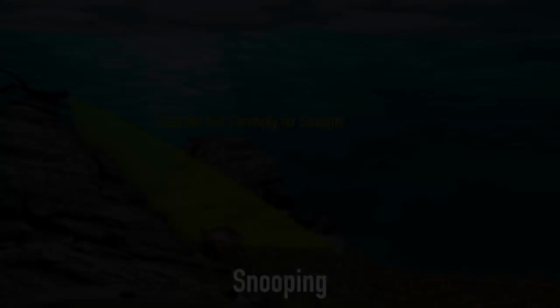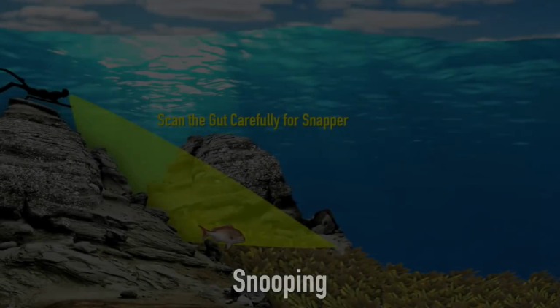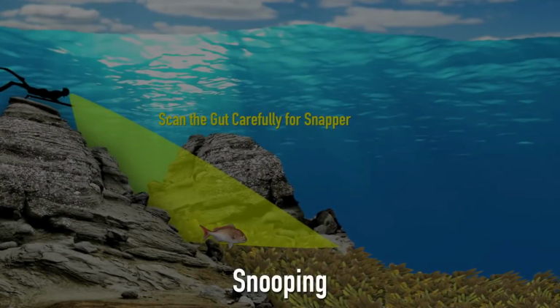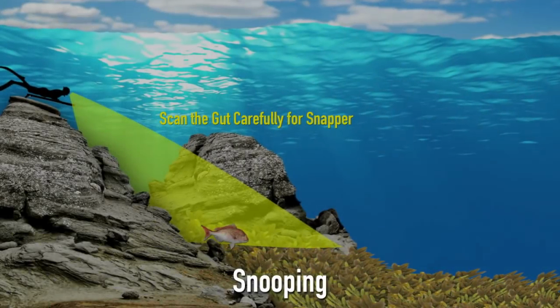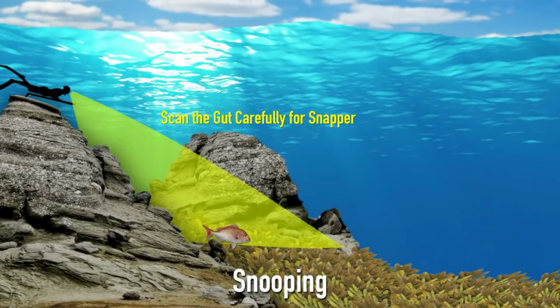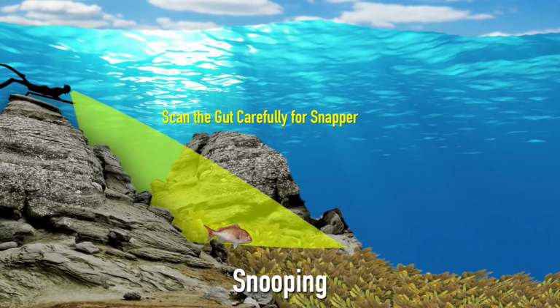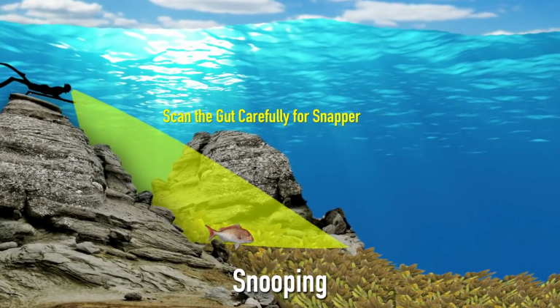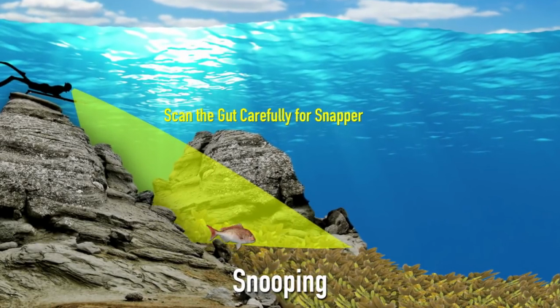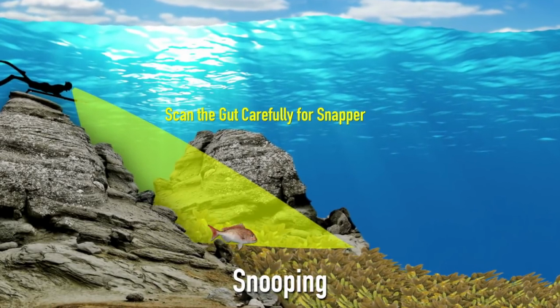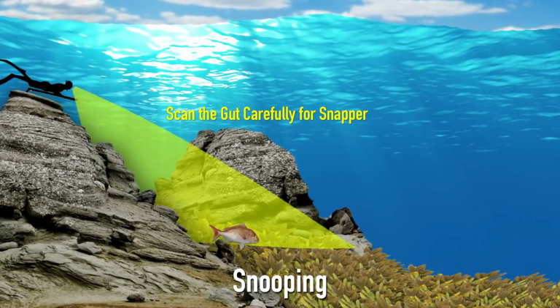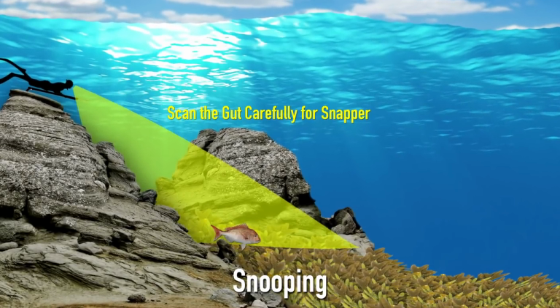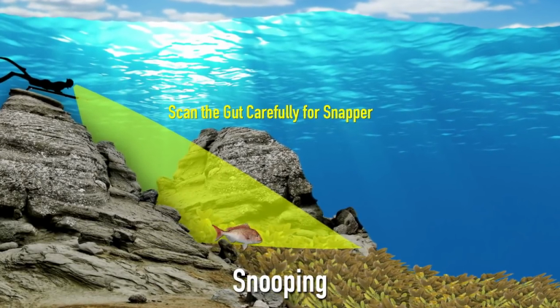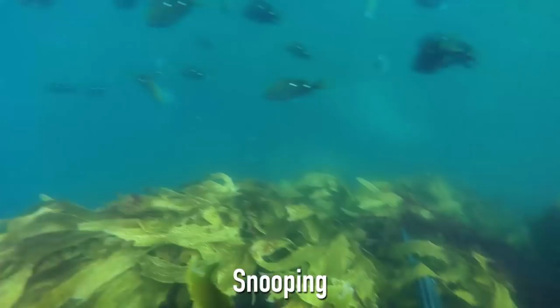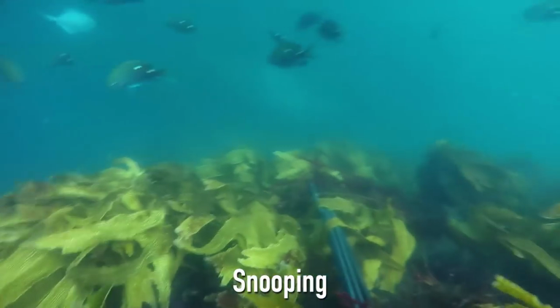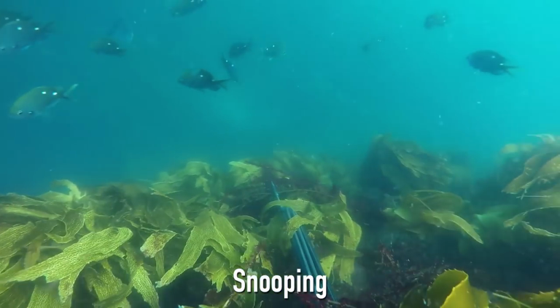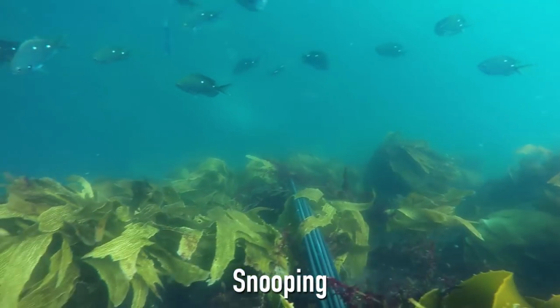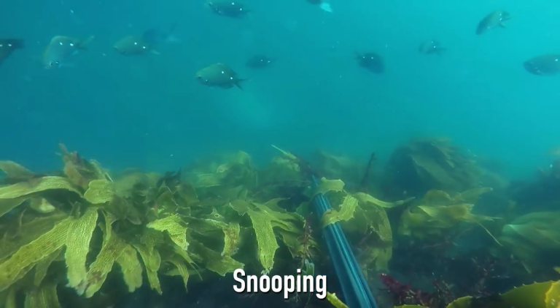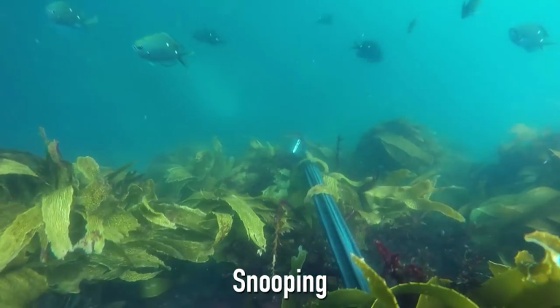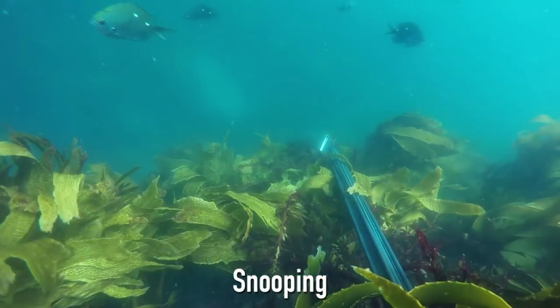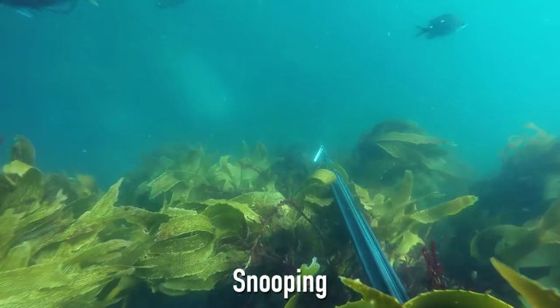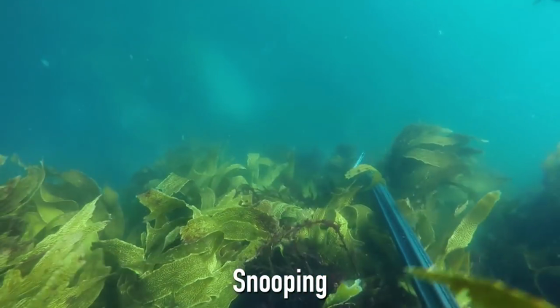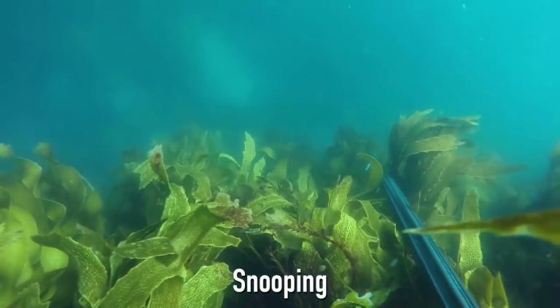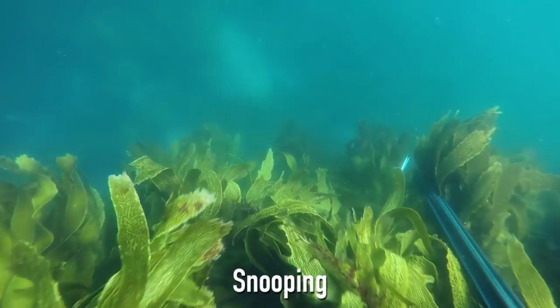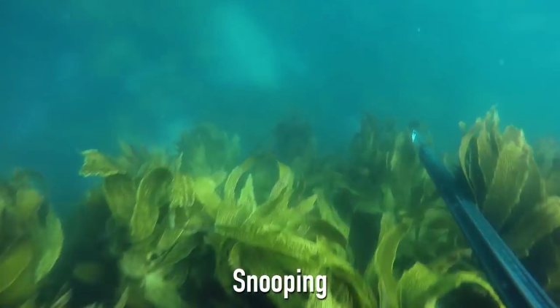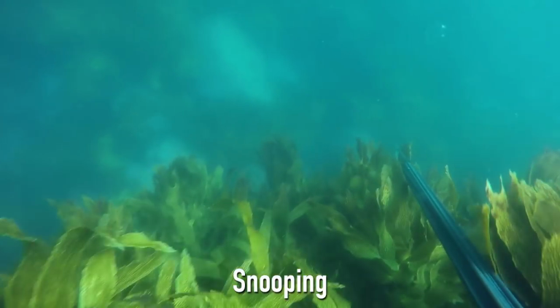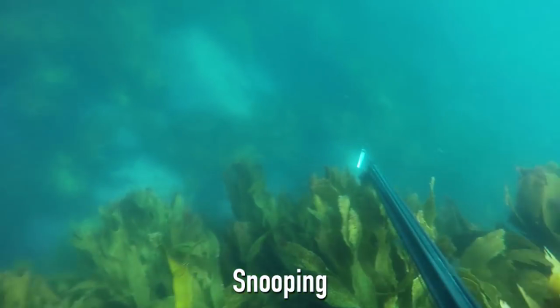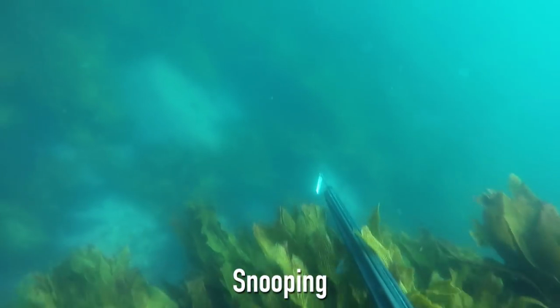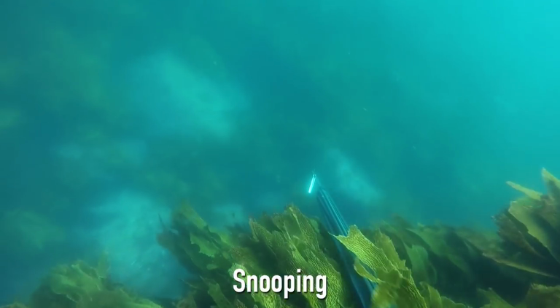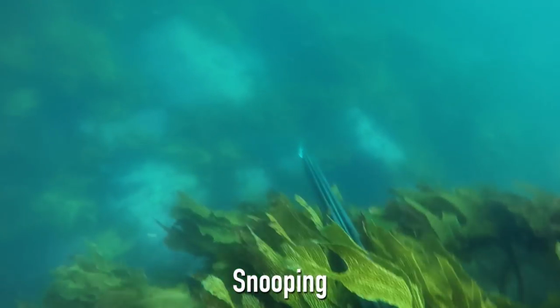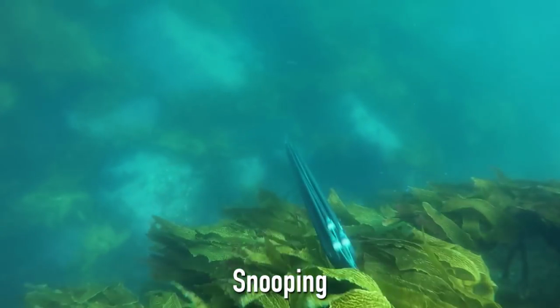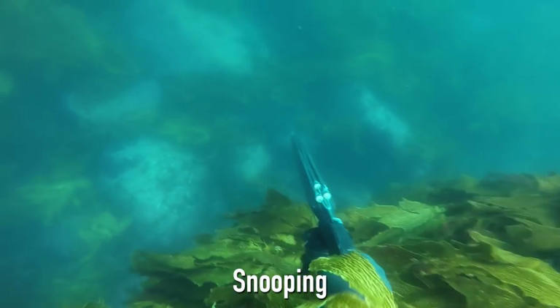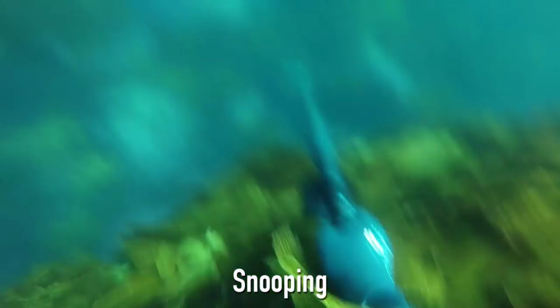It is at this point that you must scan the gut or bottom terrain very carefully while staying calm. I'll retract back slightly, move my trigger hand down to the speargun handle, and push the gun out over the edge calmly and take the shot.